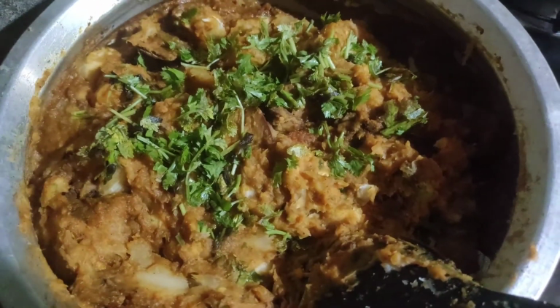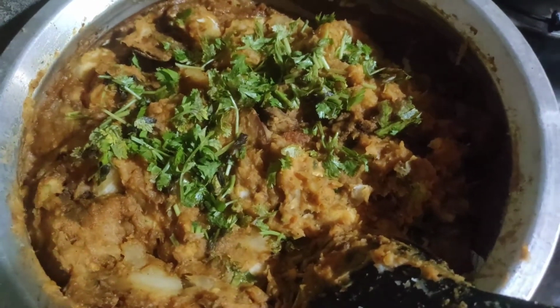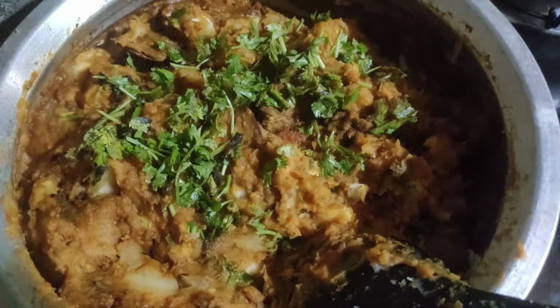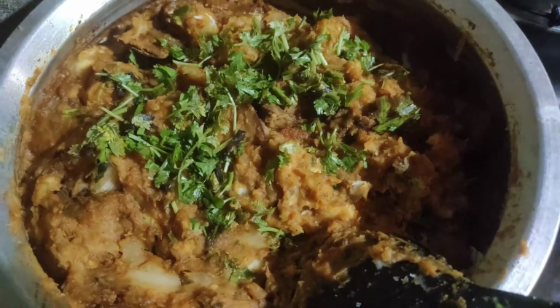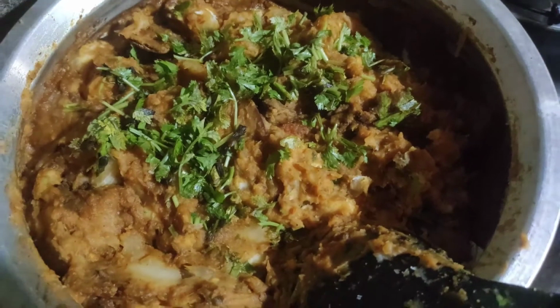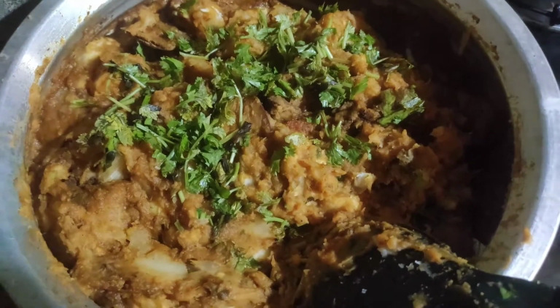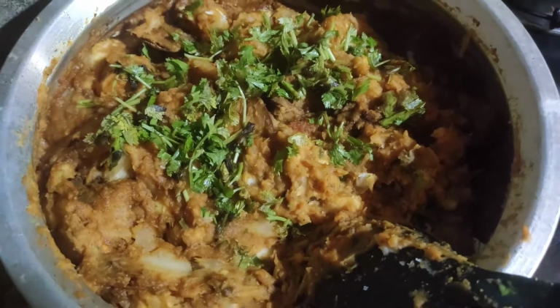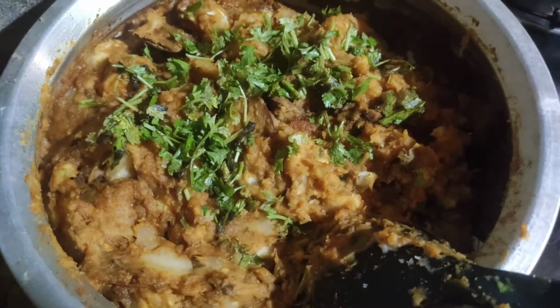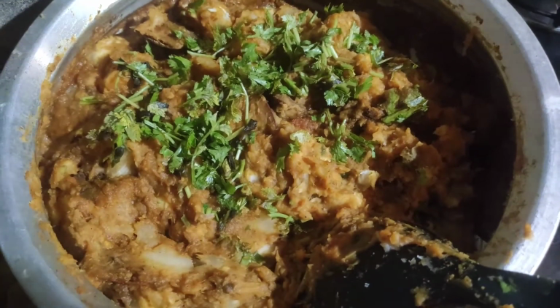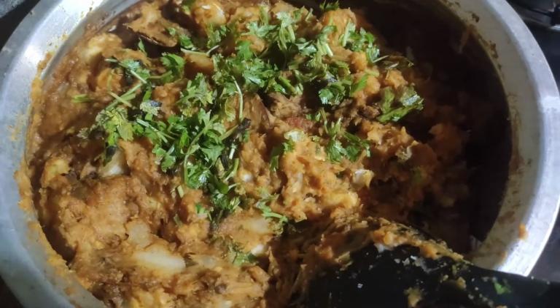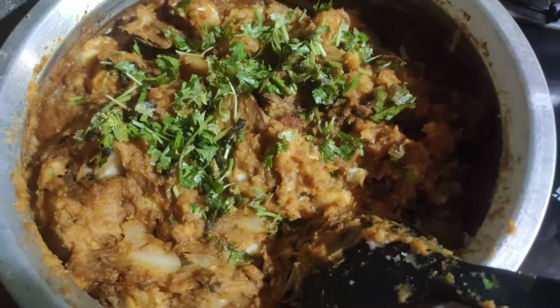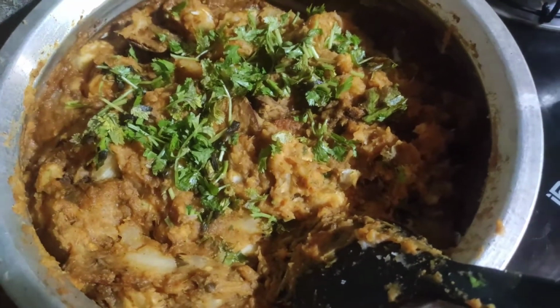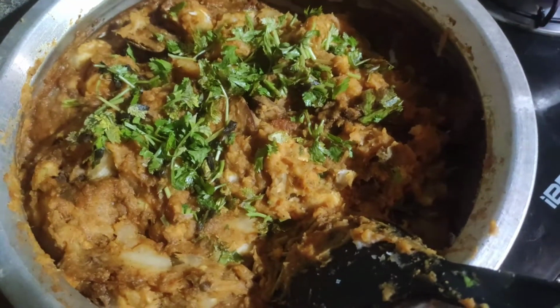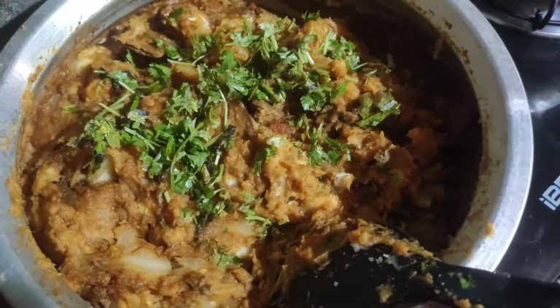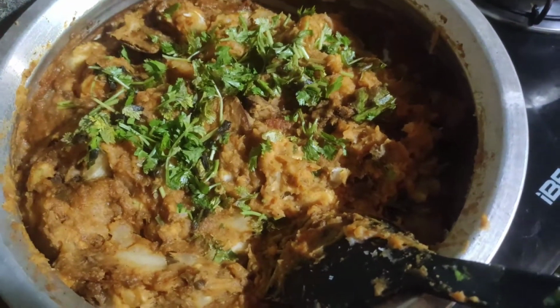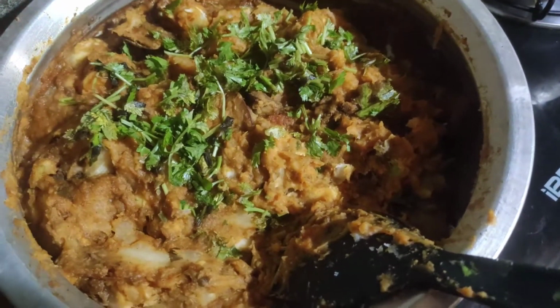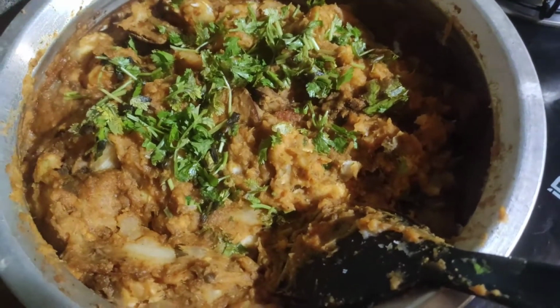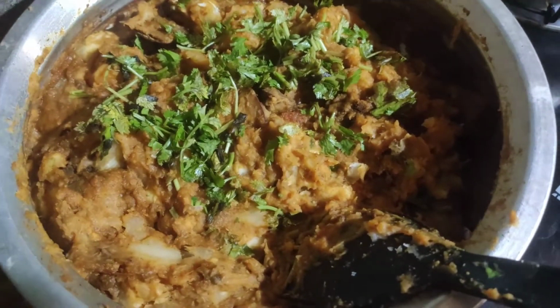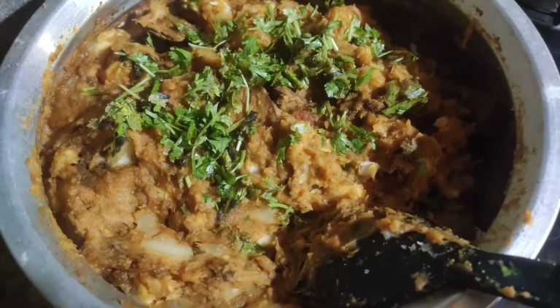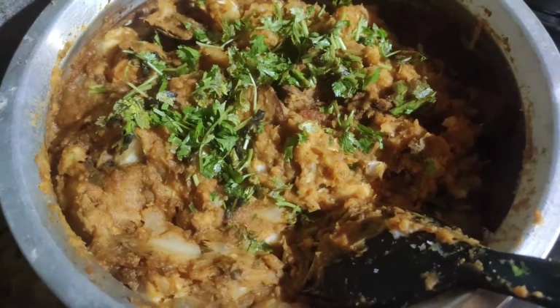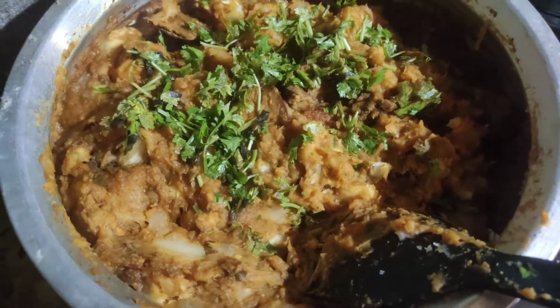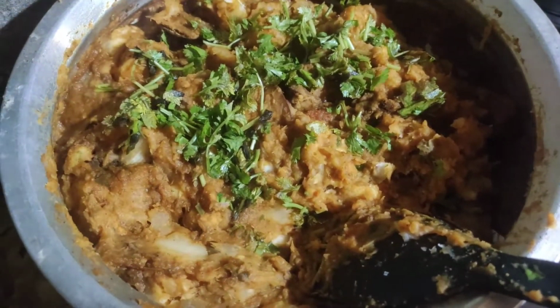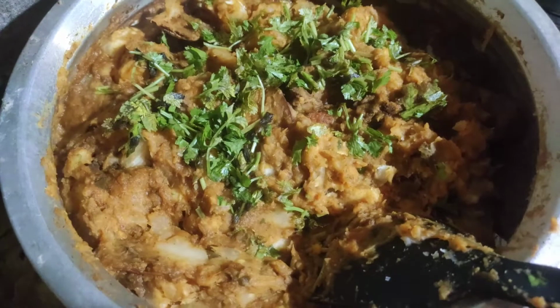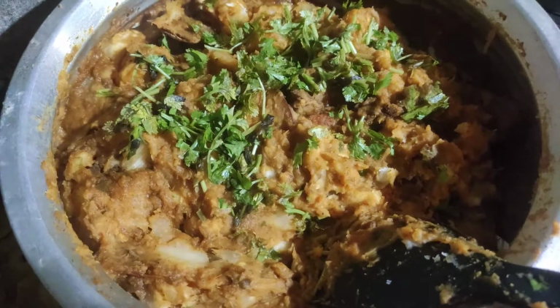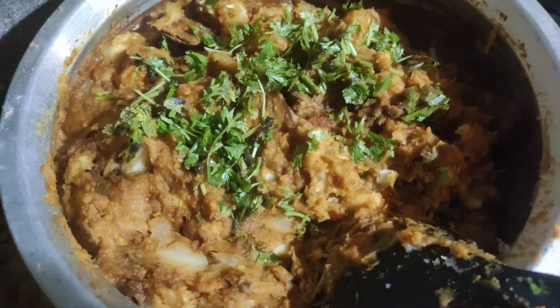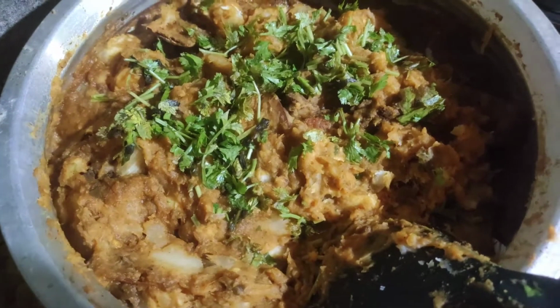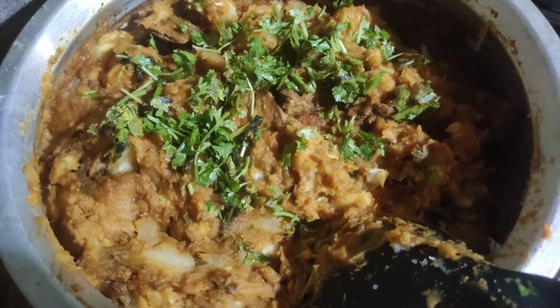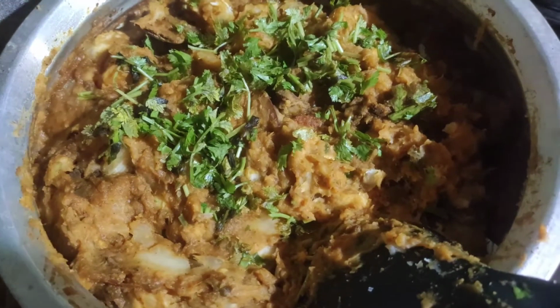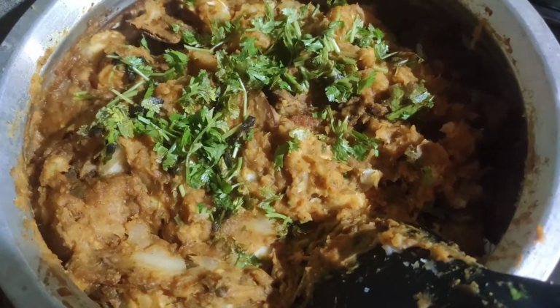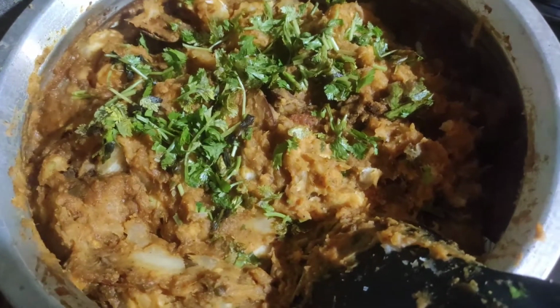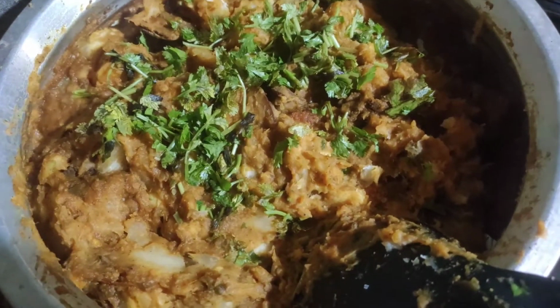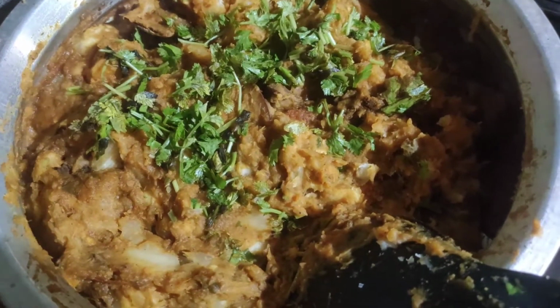Let's taste the secret ingredients. Let's taste a cup of tea.